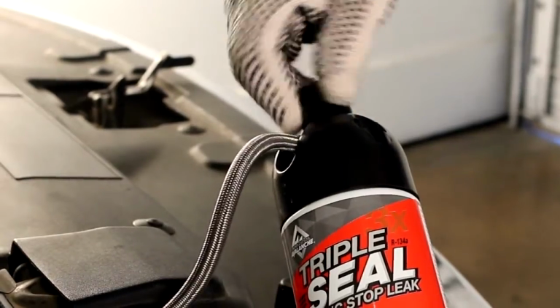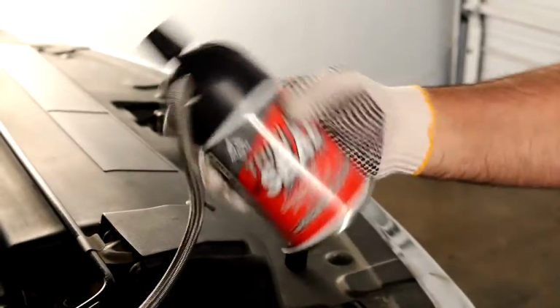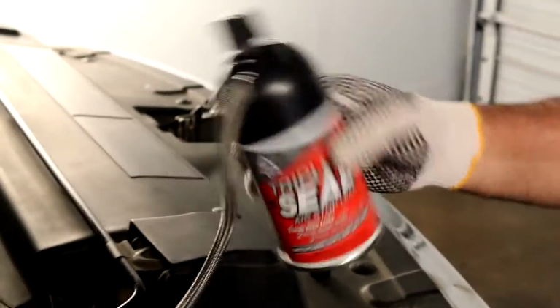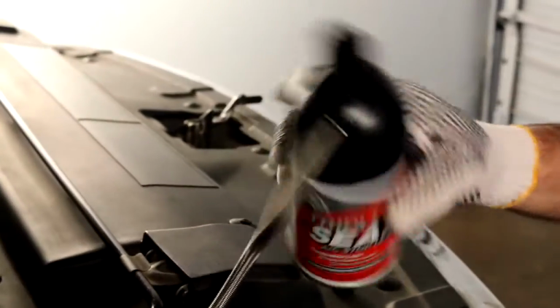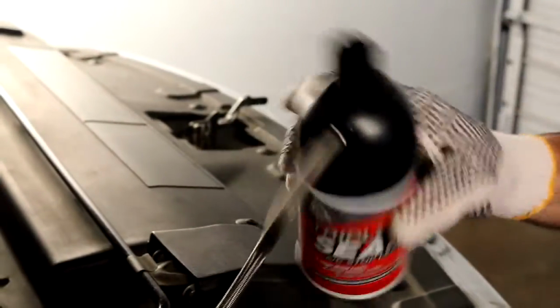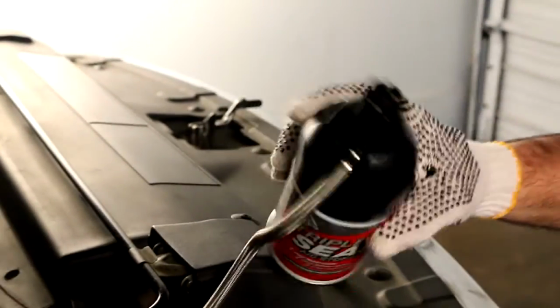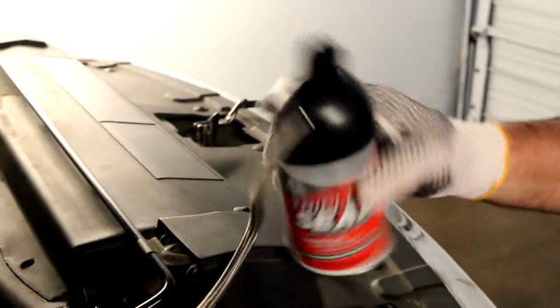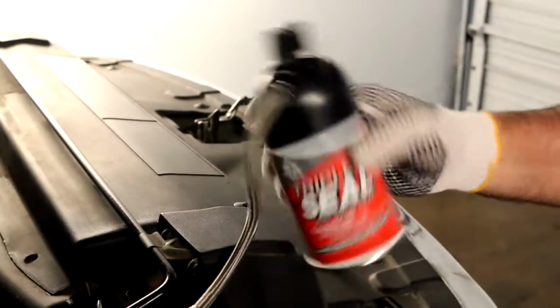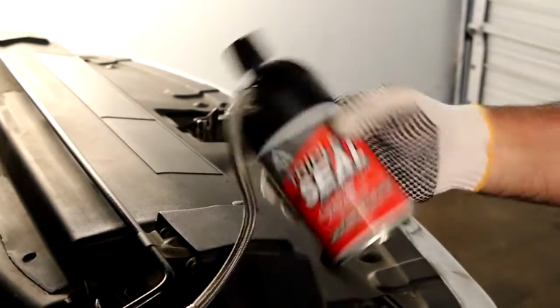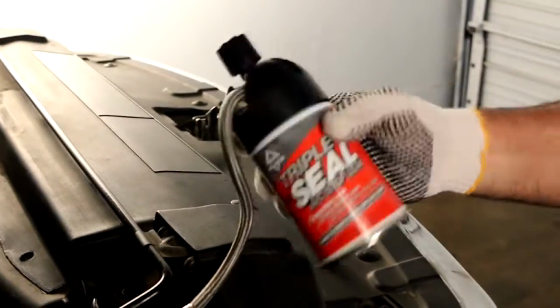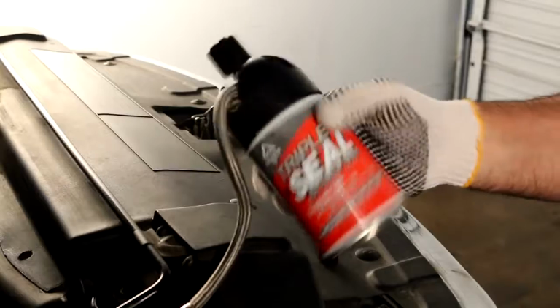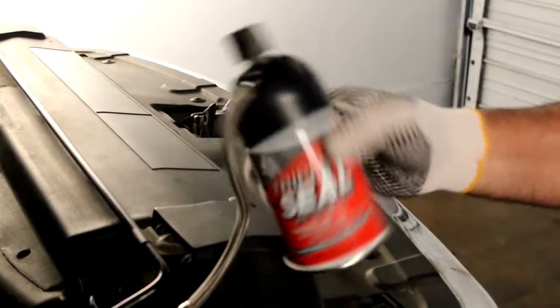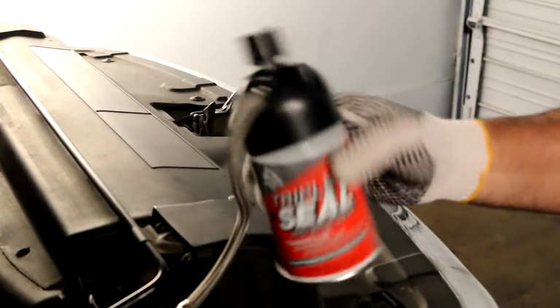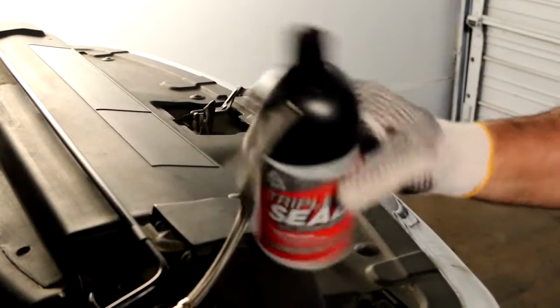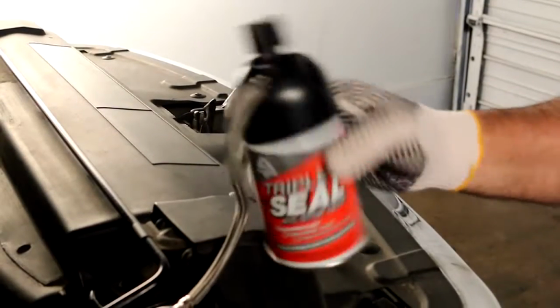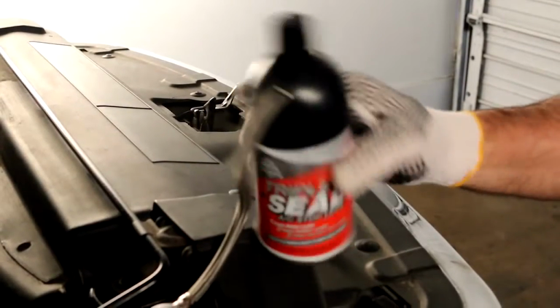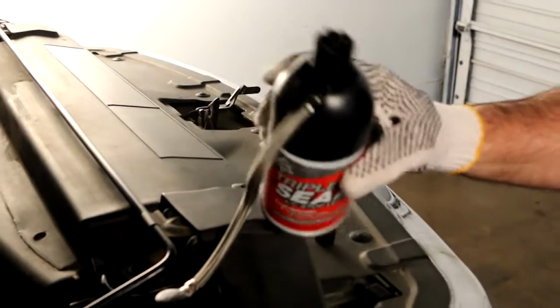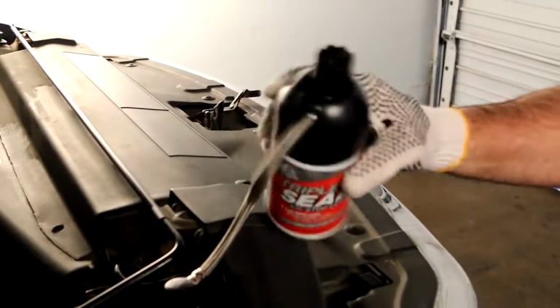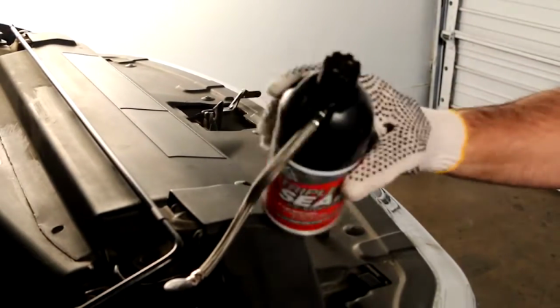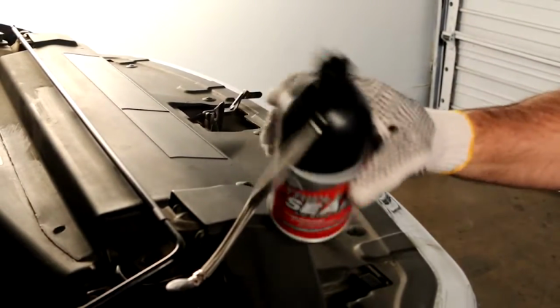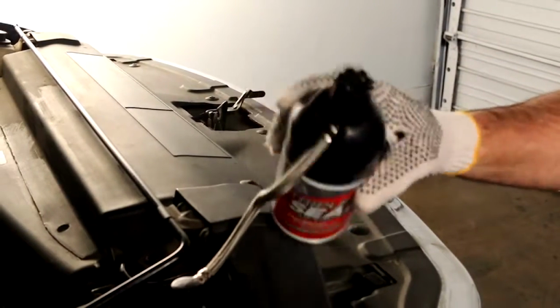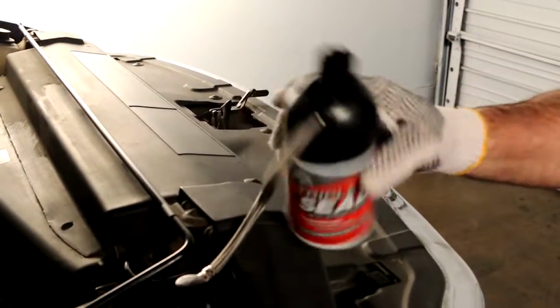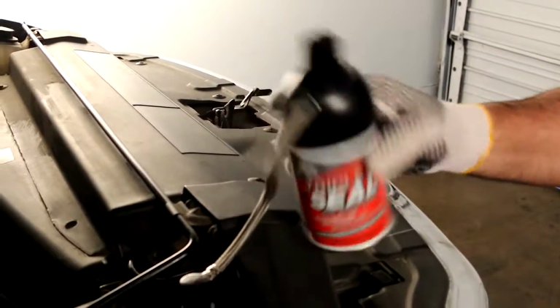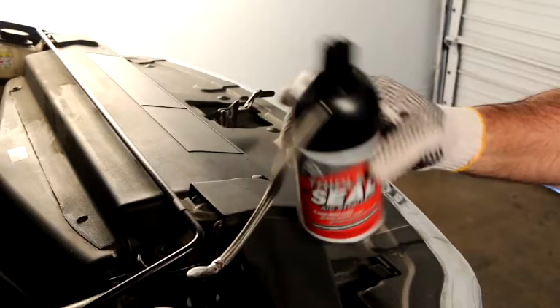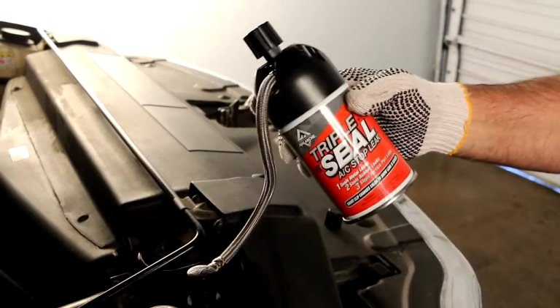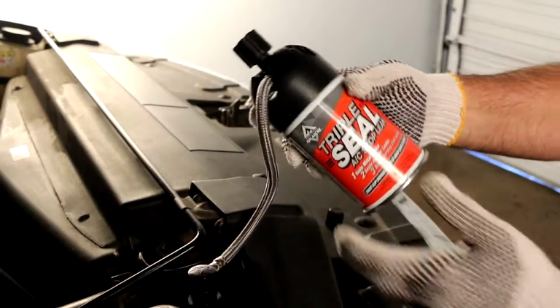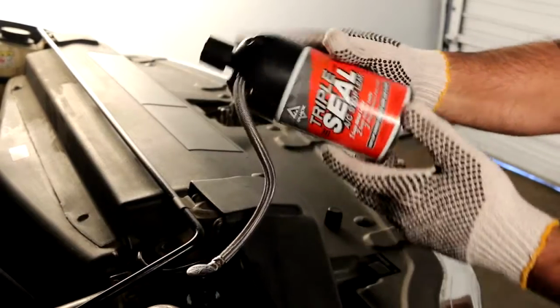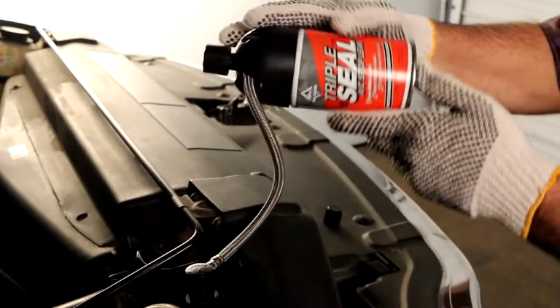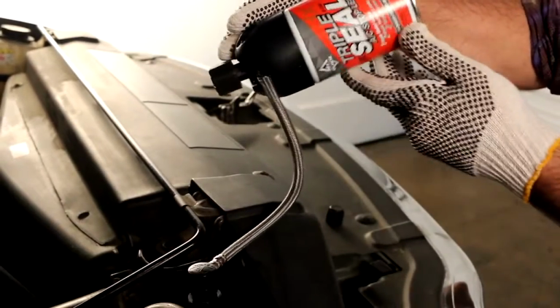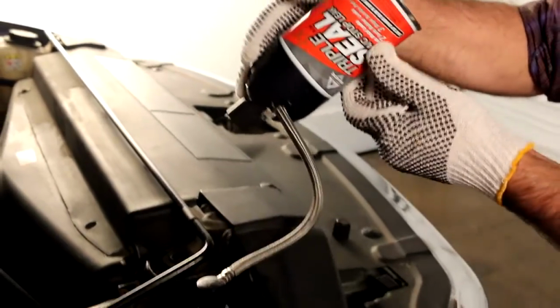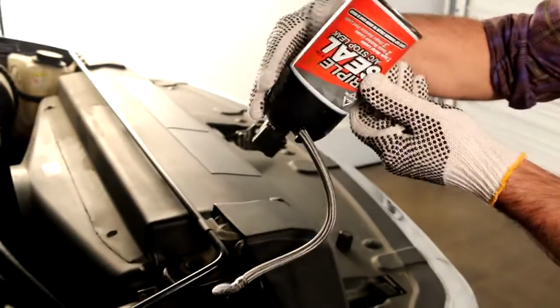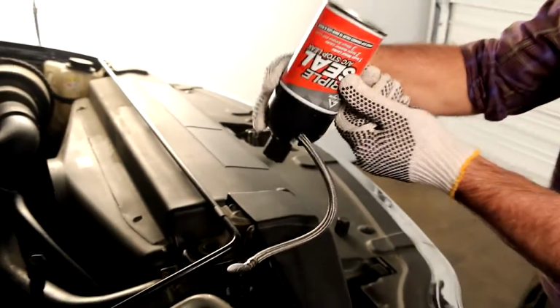Turn the hose handle clockwise to pierce the refrigerant can and then turn counterclockwise to release the refrigerant. Add Triple Seal to the AC system while rotating and shaking the can from a 12 o'clock to 3 o'clock position. Turn the can upside down for 2 minutes to ensure all contents enter the AC system.